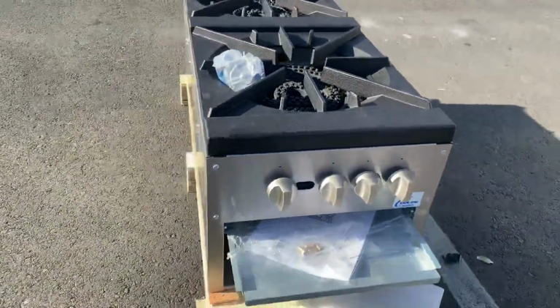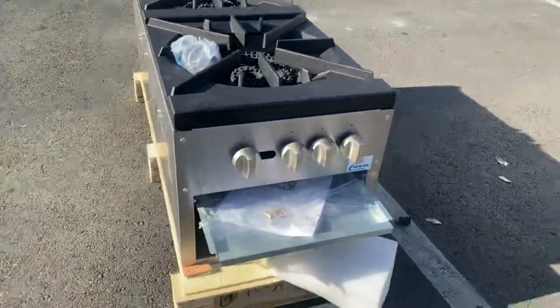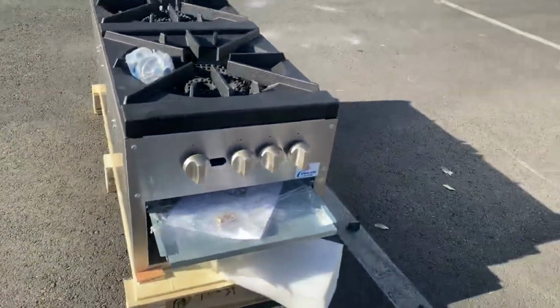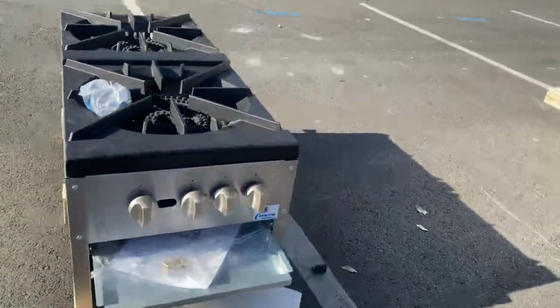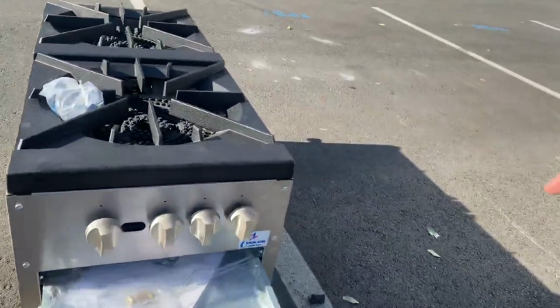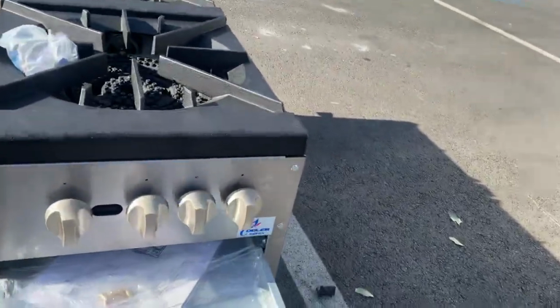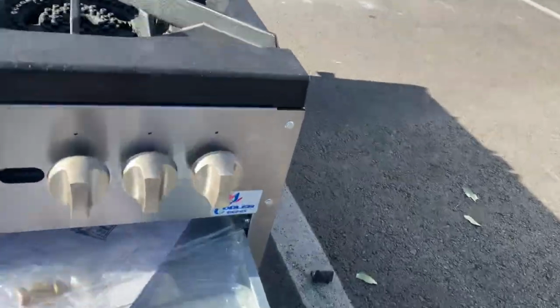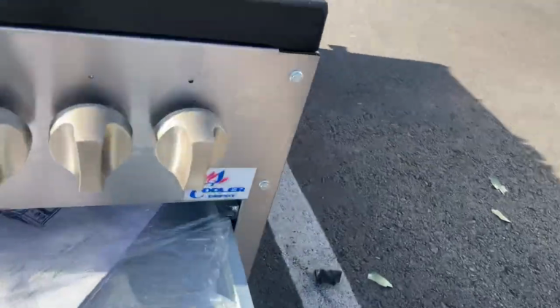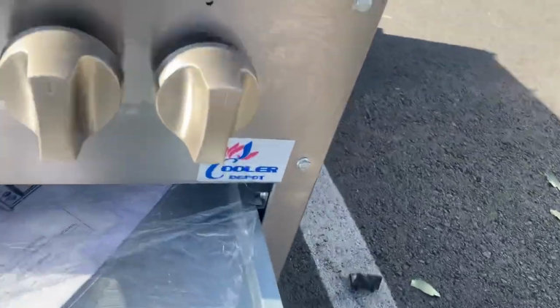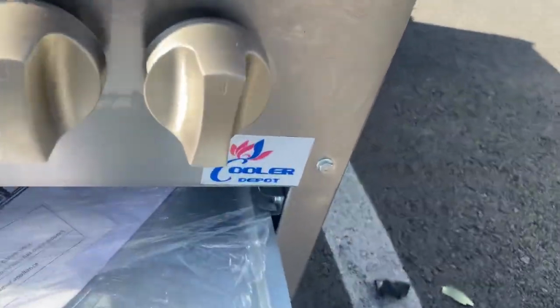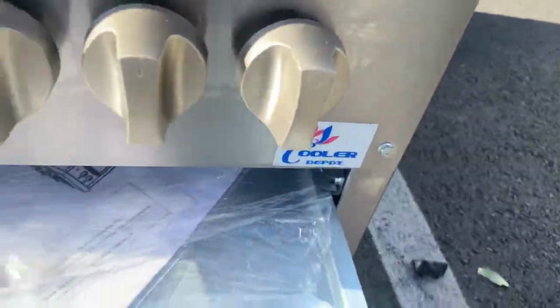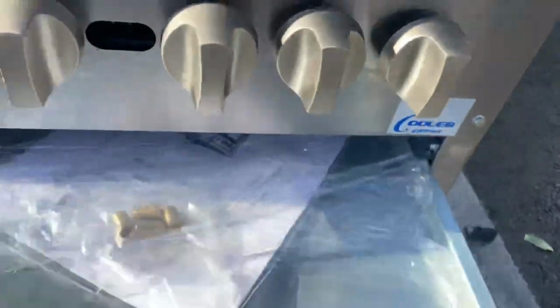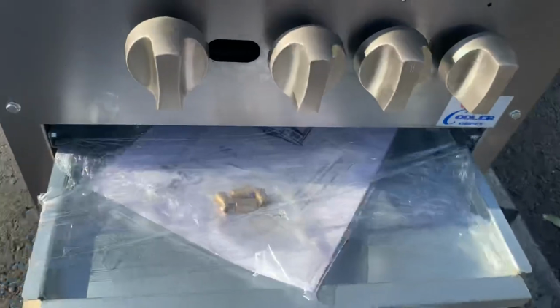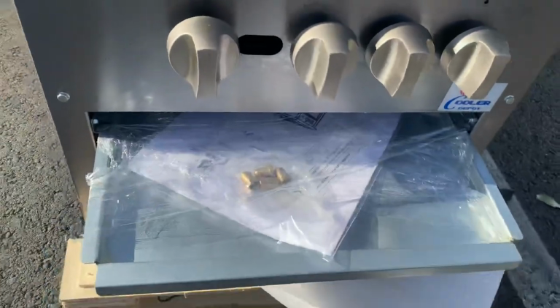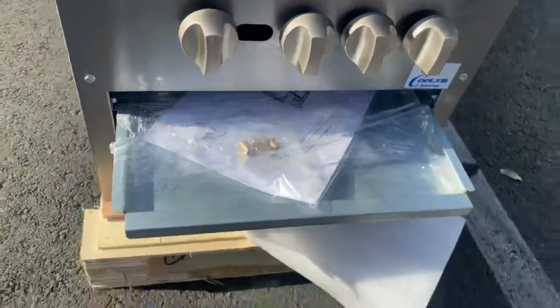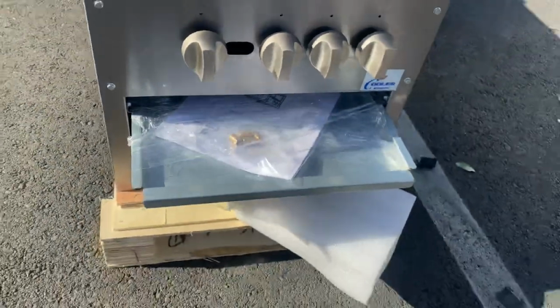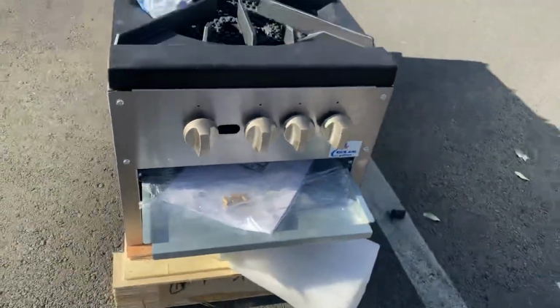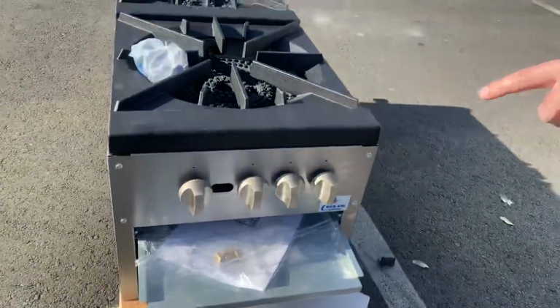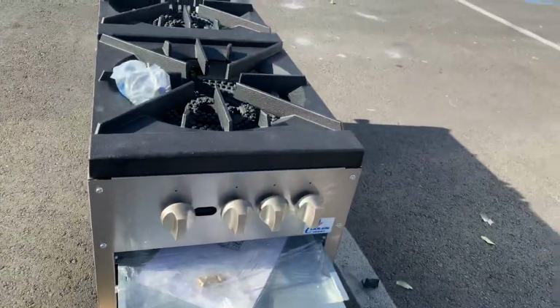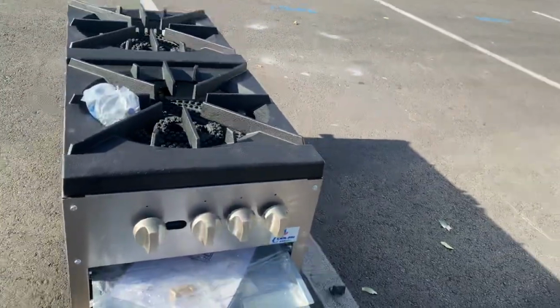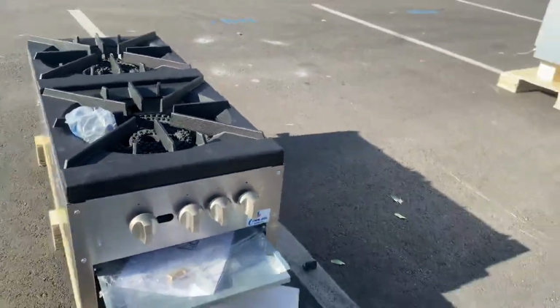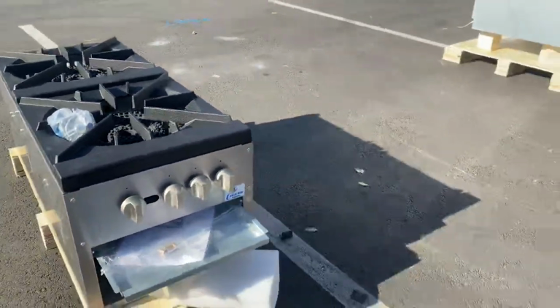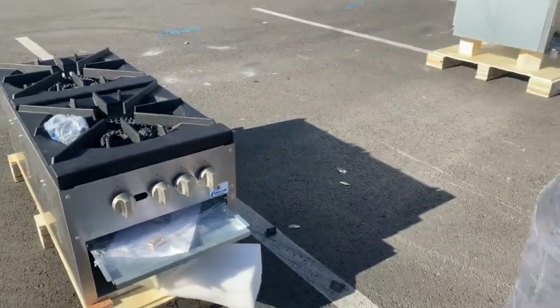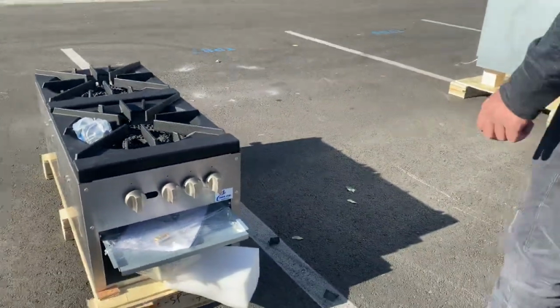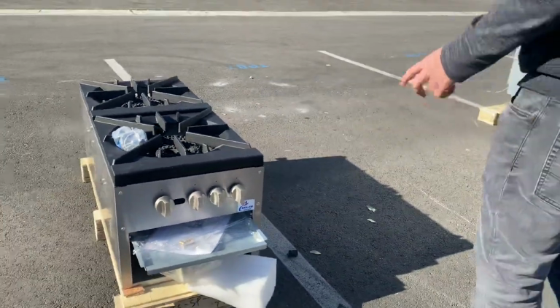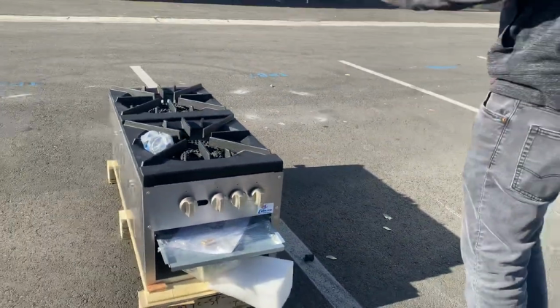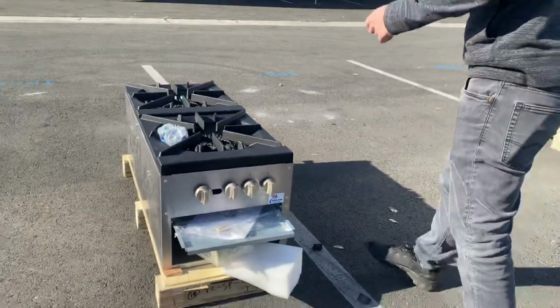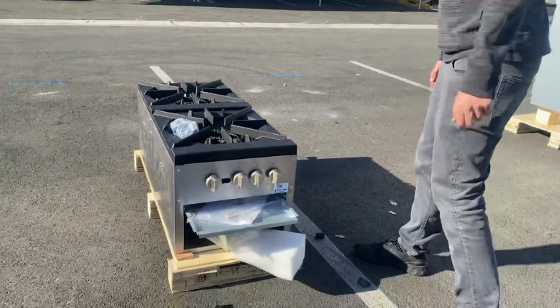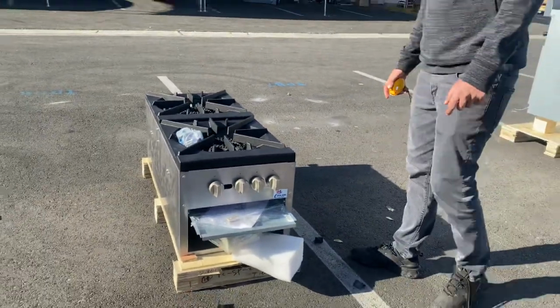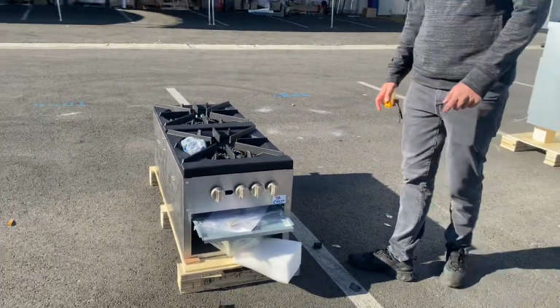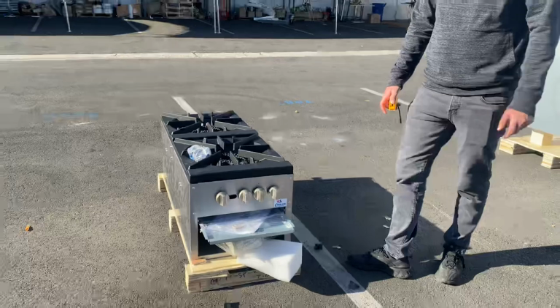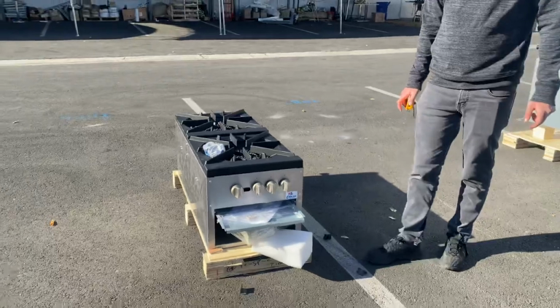We also have a waste tray and adjusters for the fire. There are four adjusters for this double stock pot.